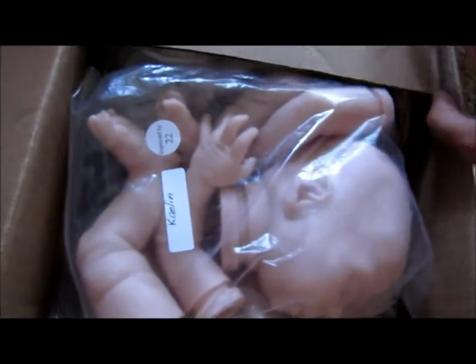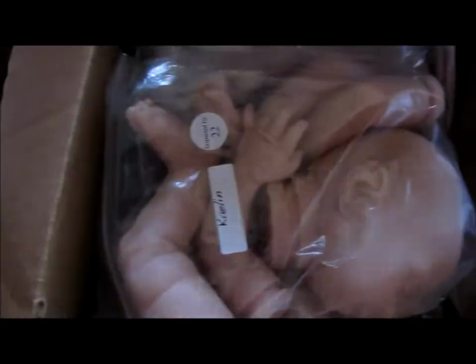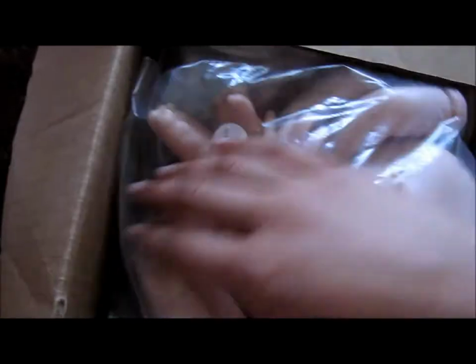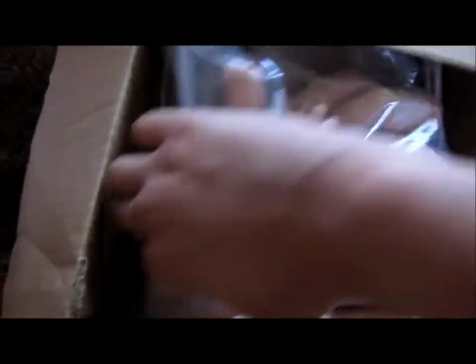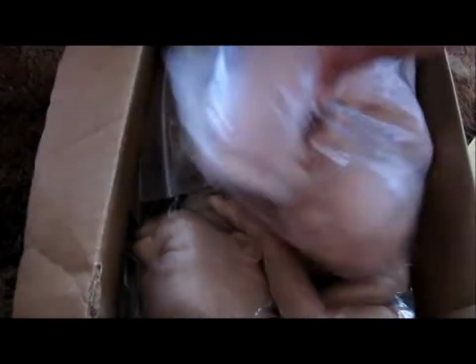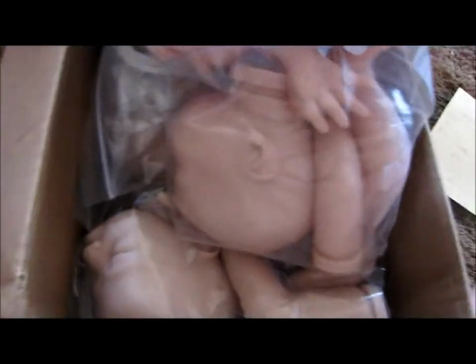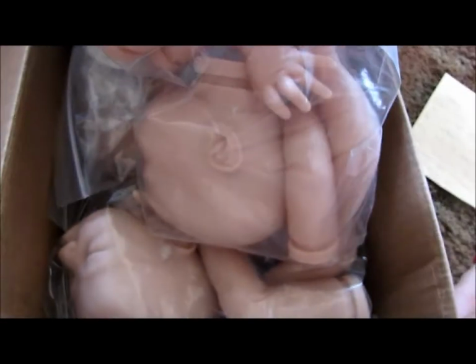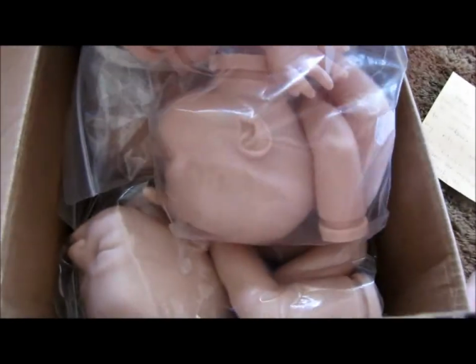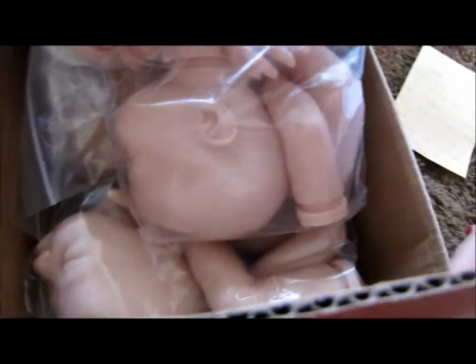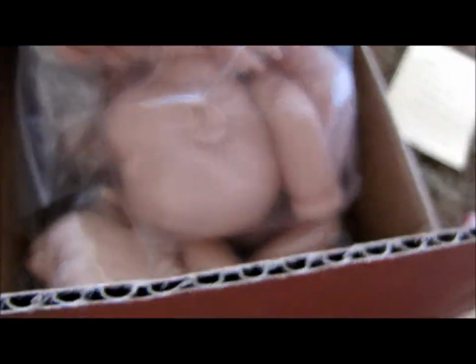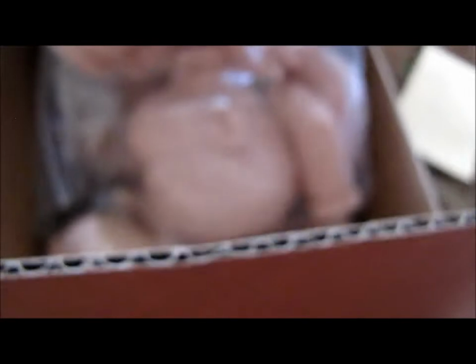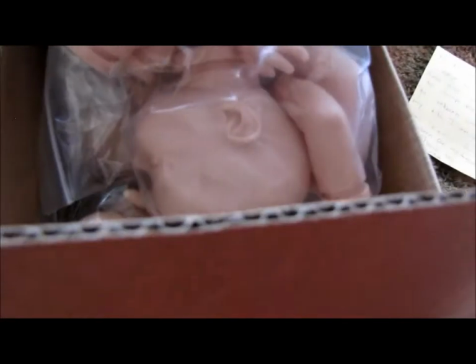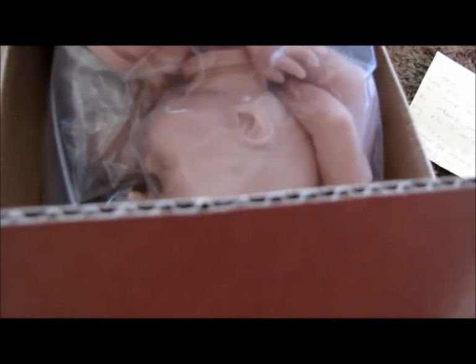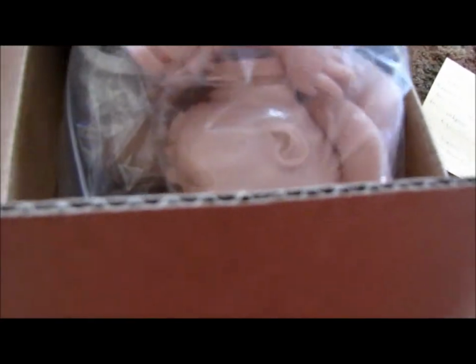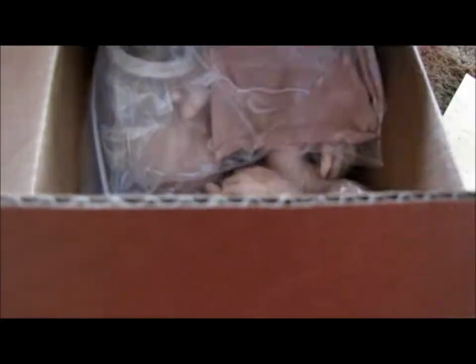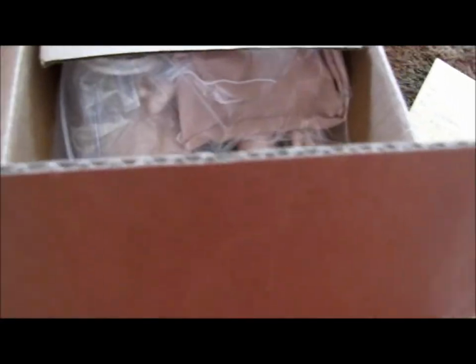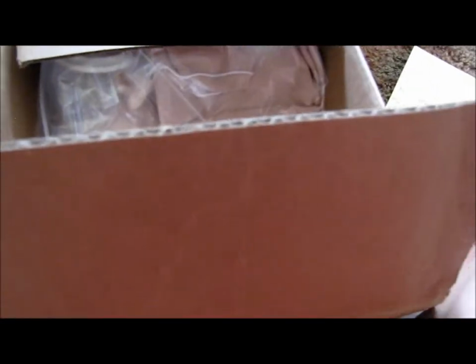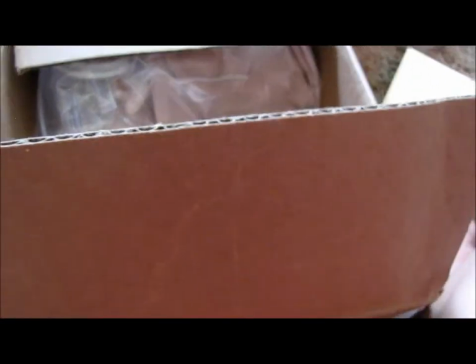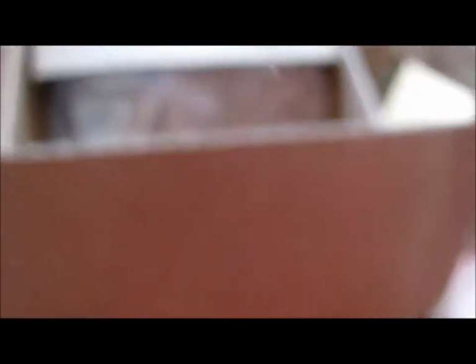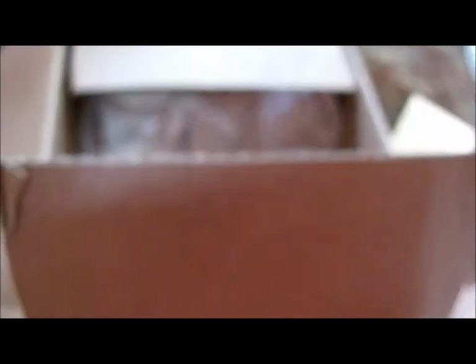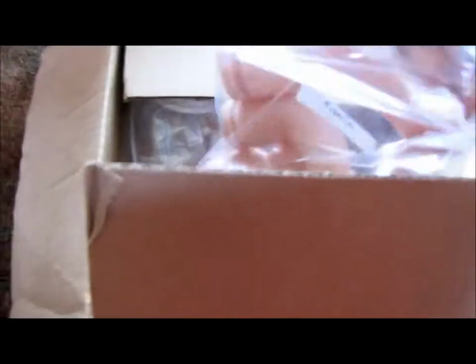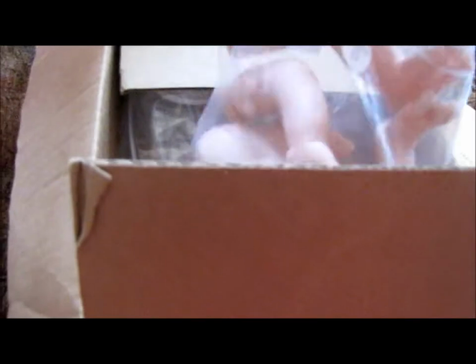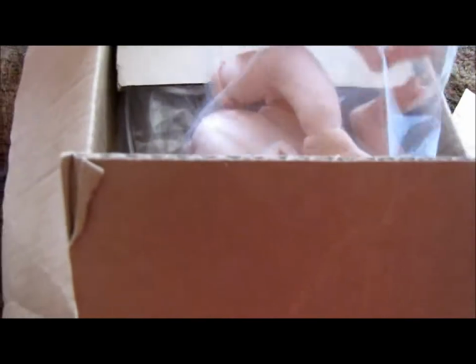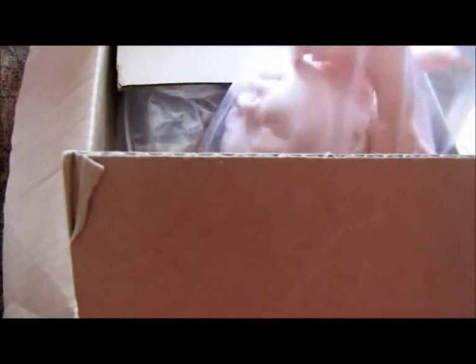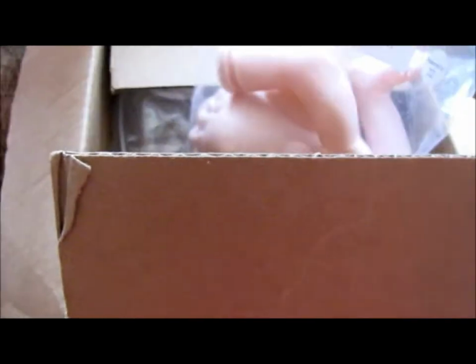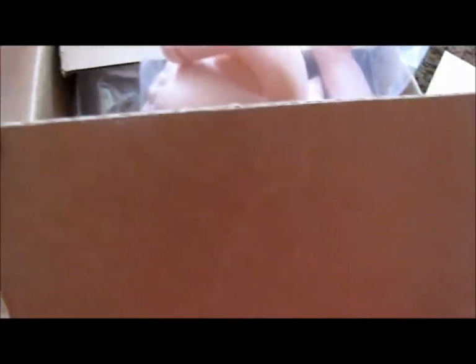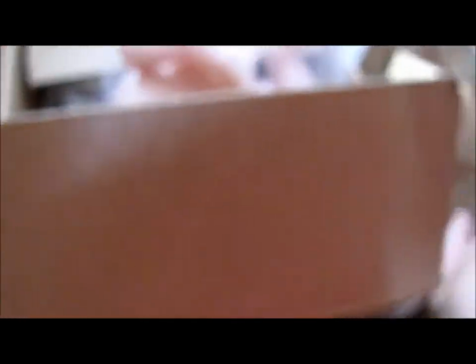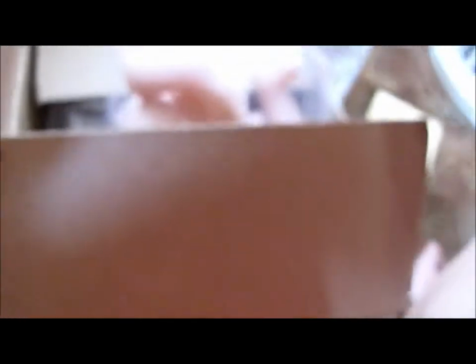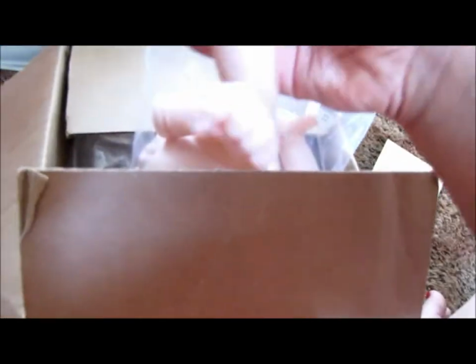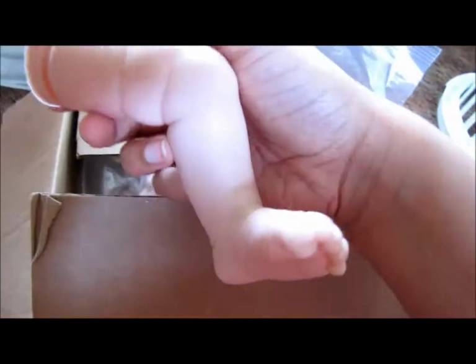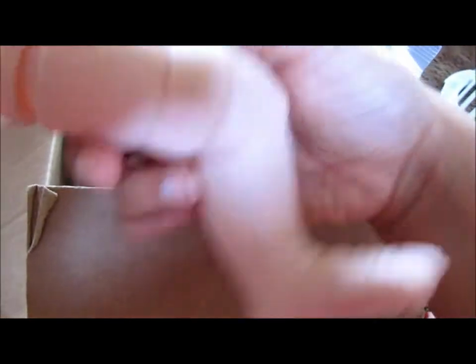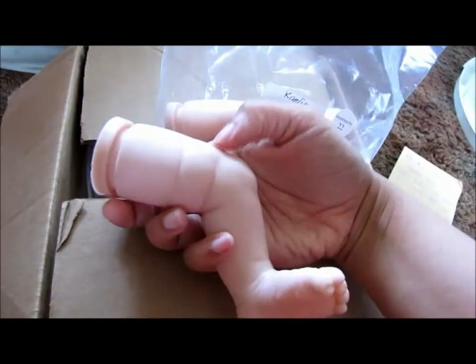So we have the Kaylin kit by Denise Pratt that she sent for me to make for her daughter. So here she is — wow, she's small. She's way smaller than I thought.